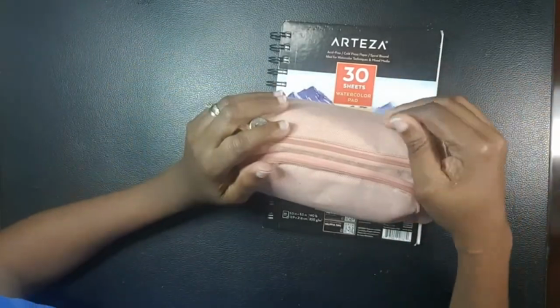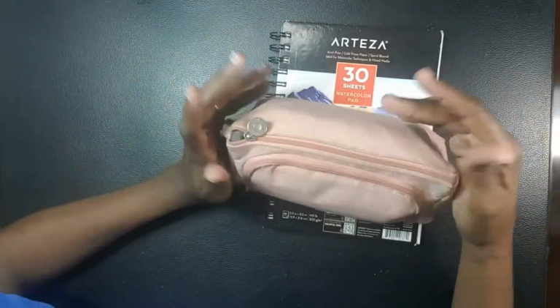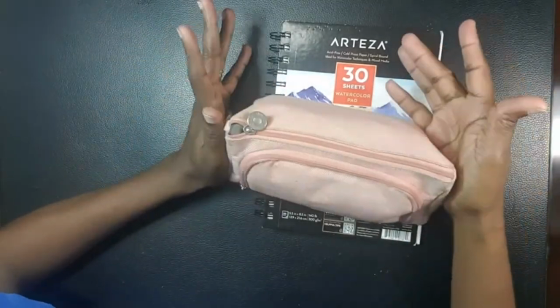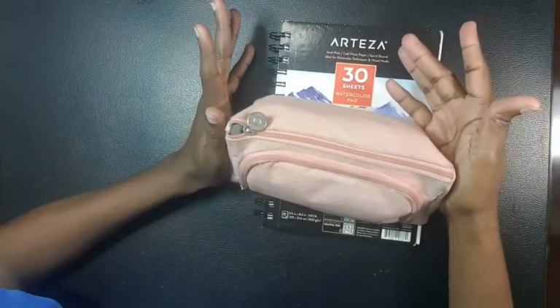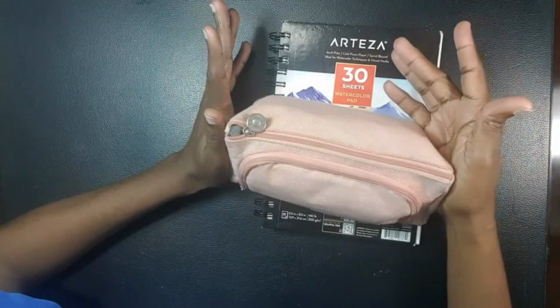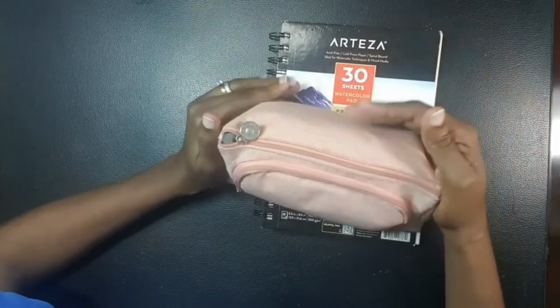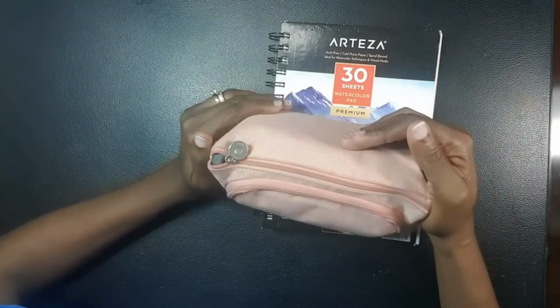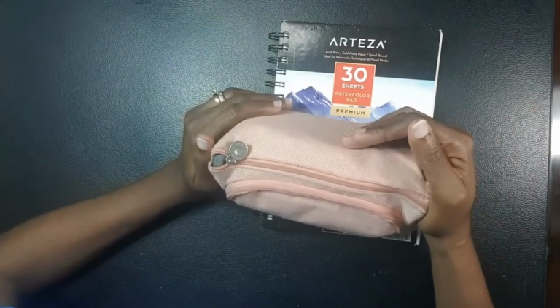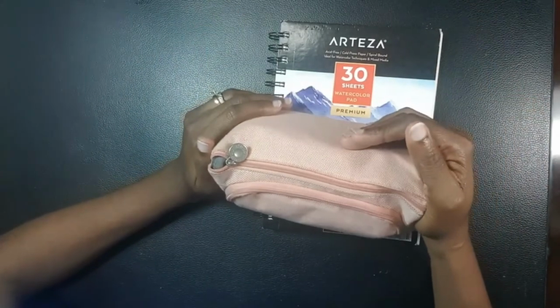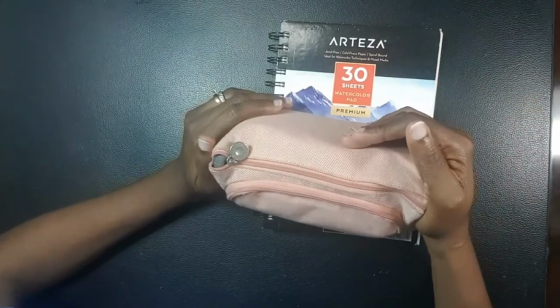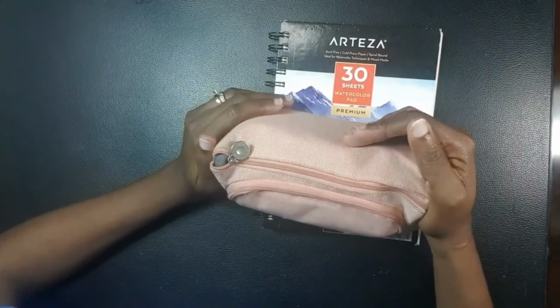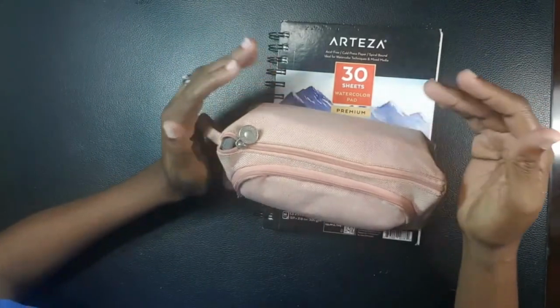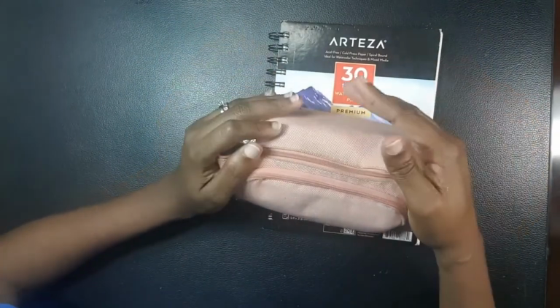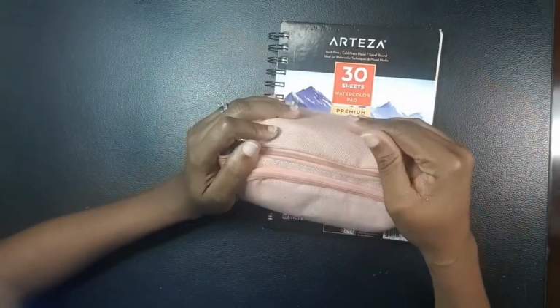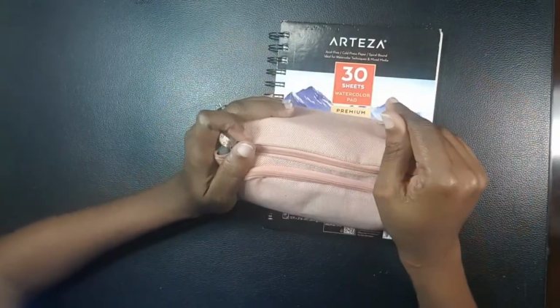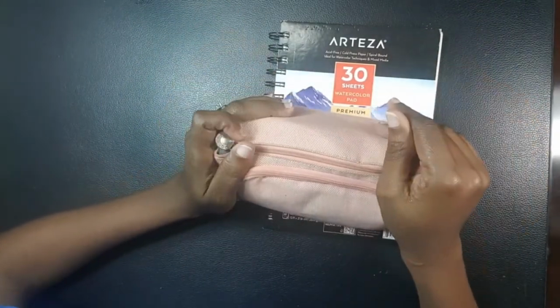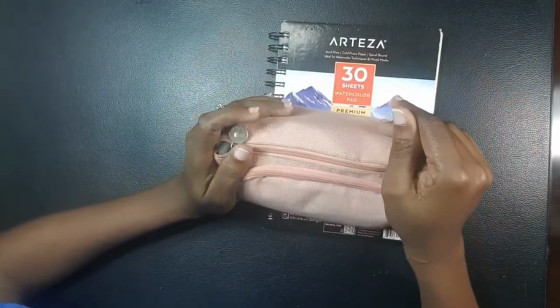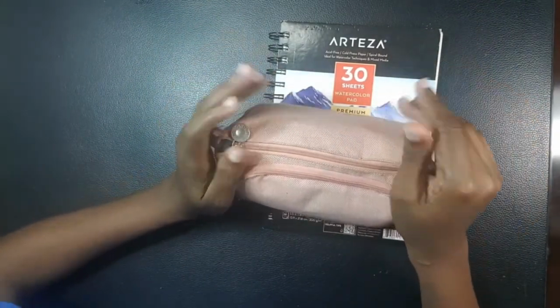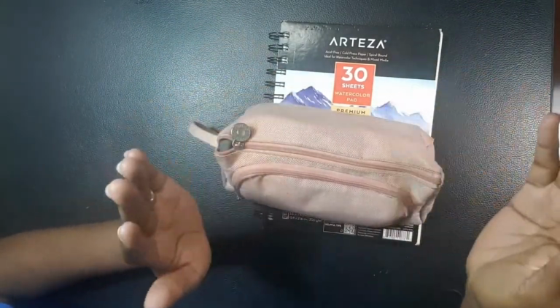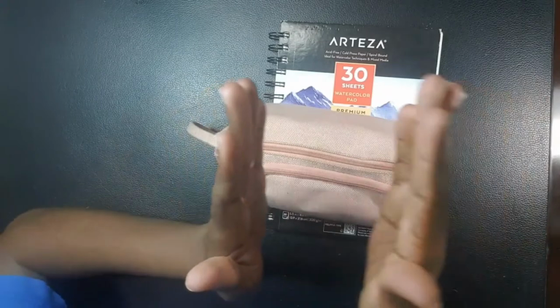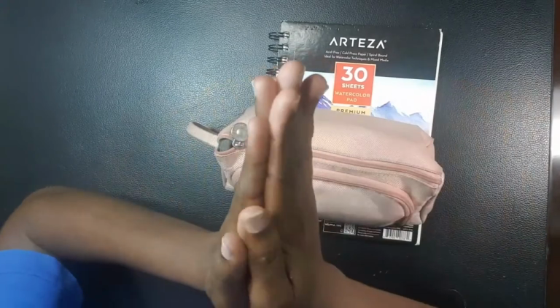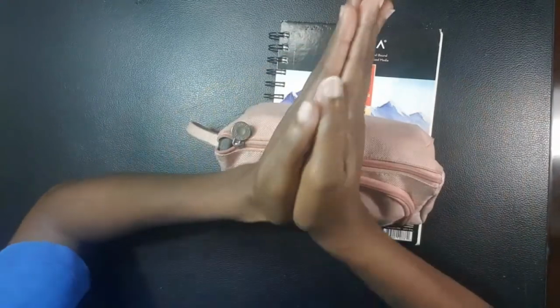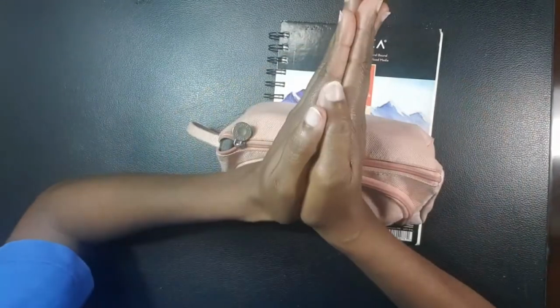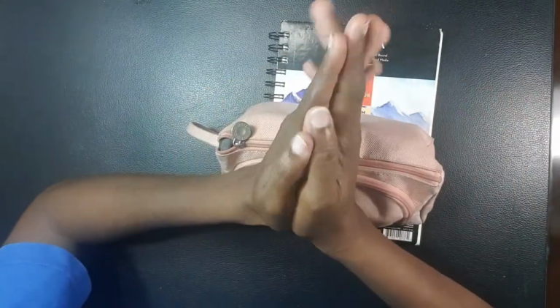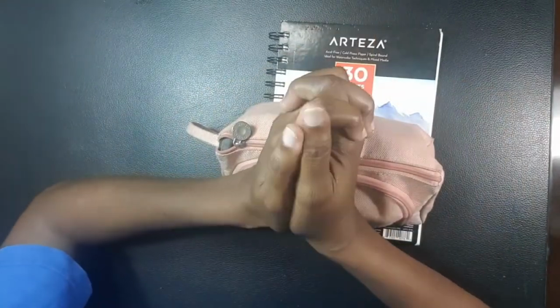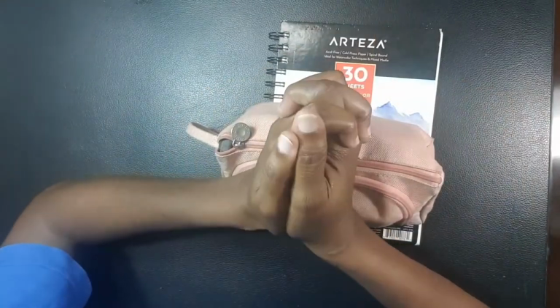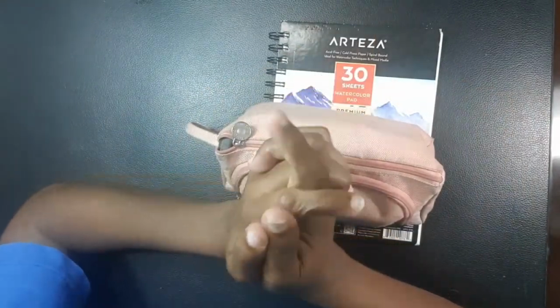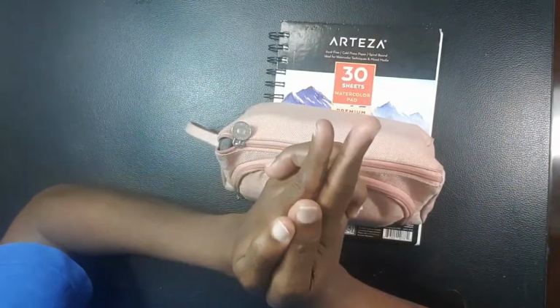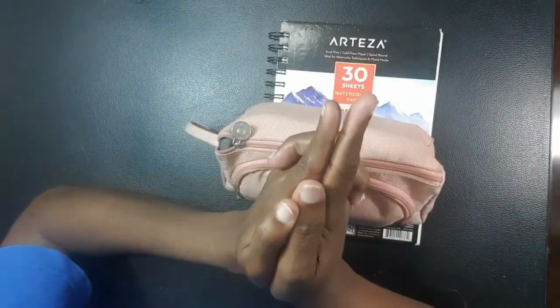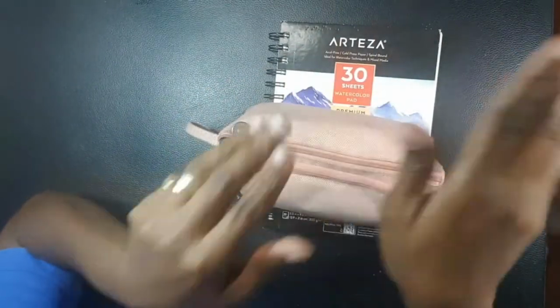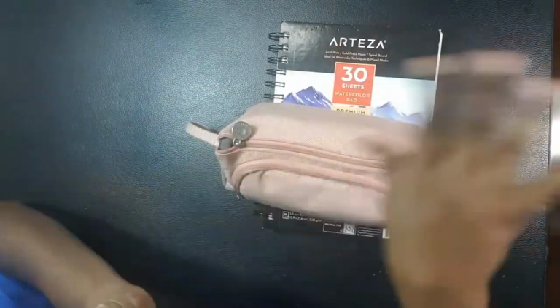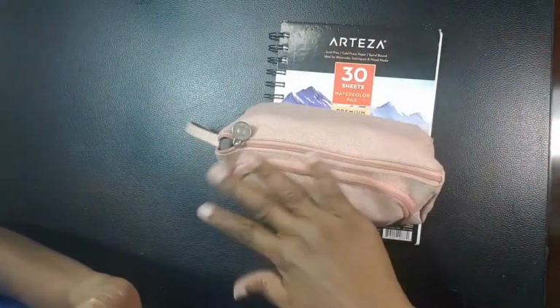That's what's in my traveling pencil case! Let me know in the comments what you carry in your pencil case. Thank you always for joining me — stay safe, stay blessed, and I'll see you in the next one. Bye!